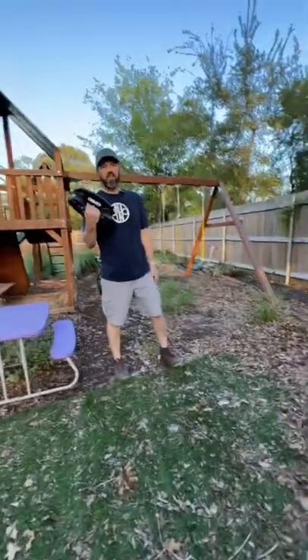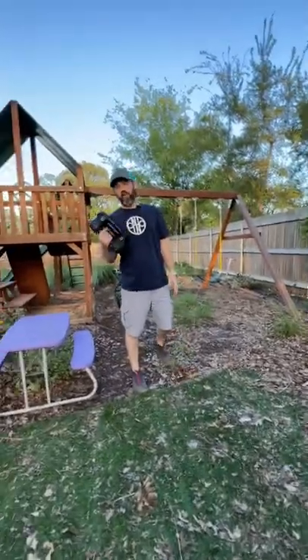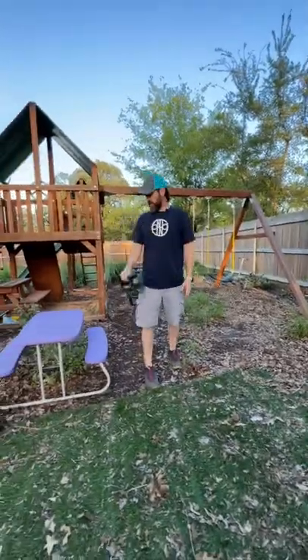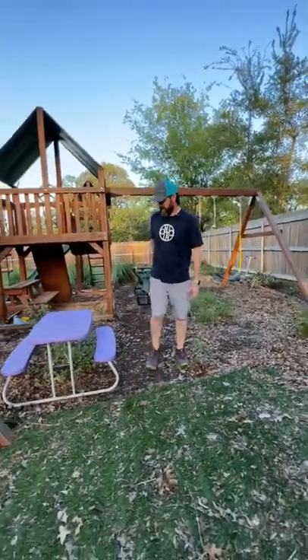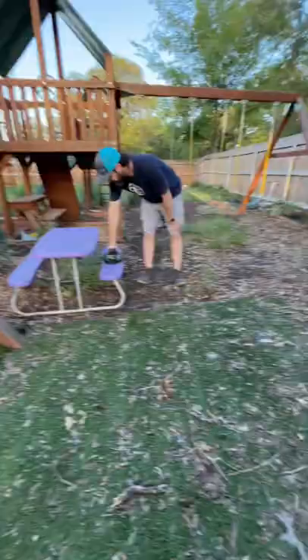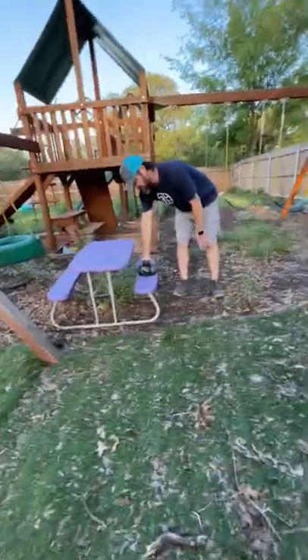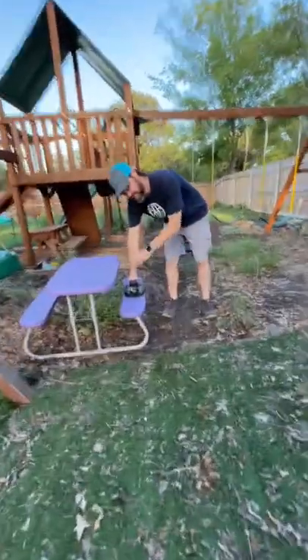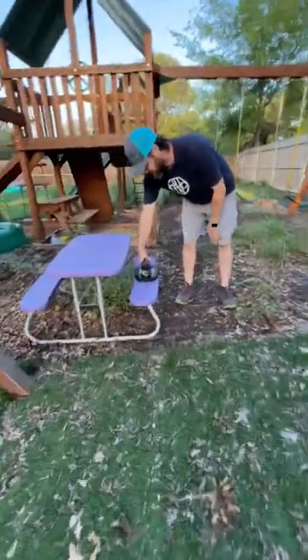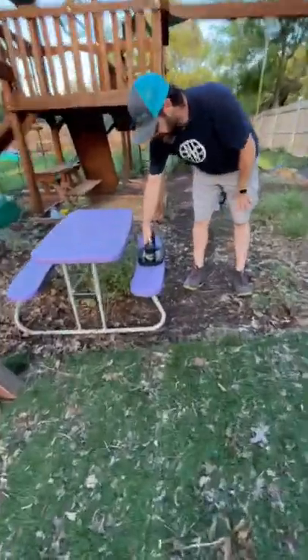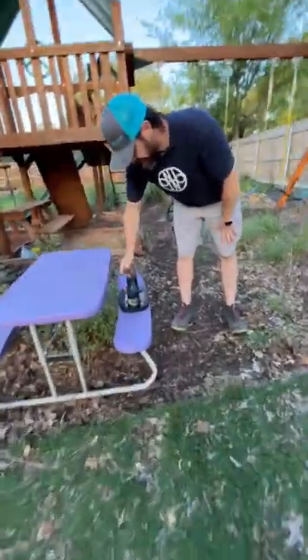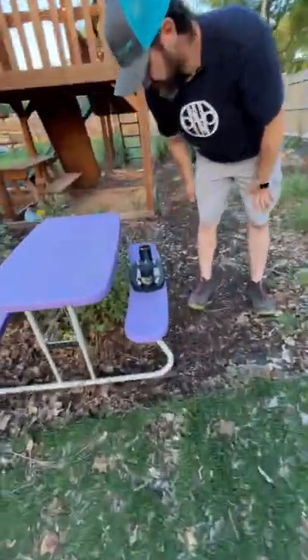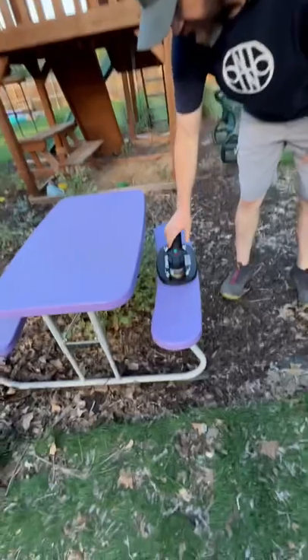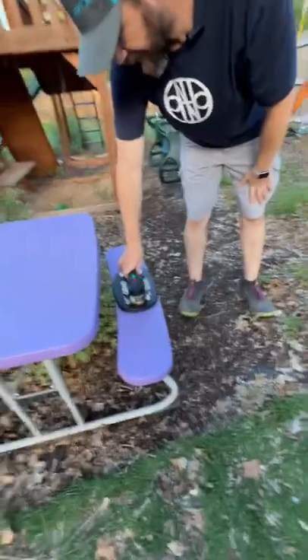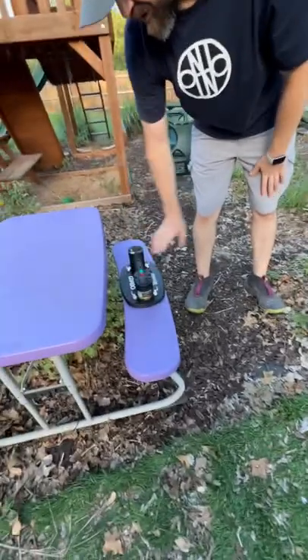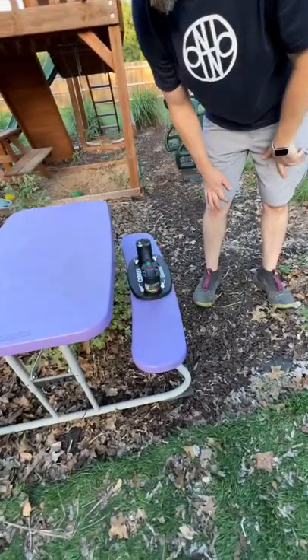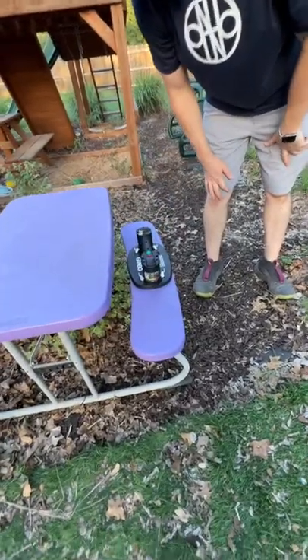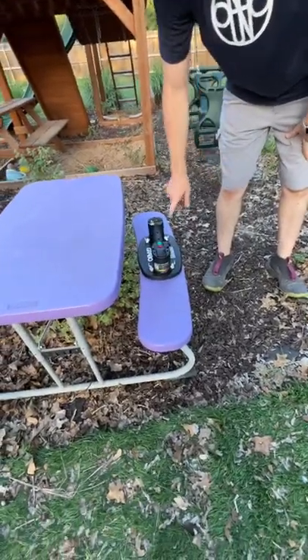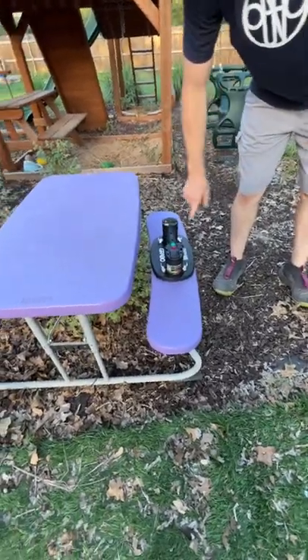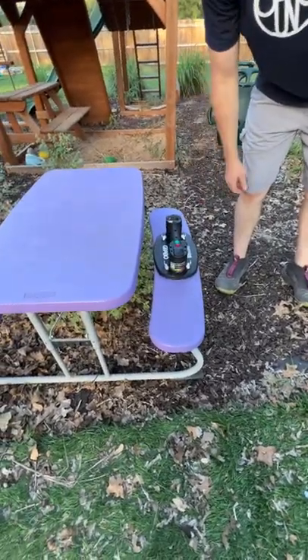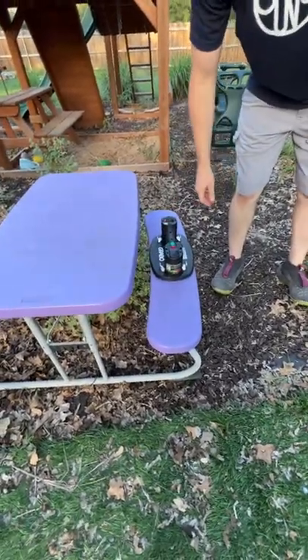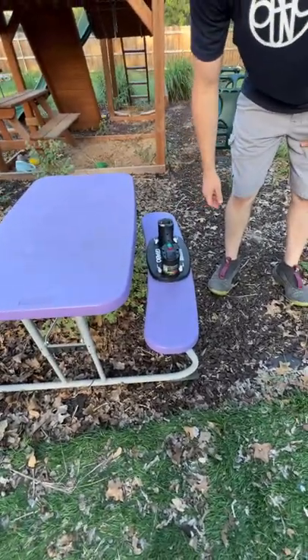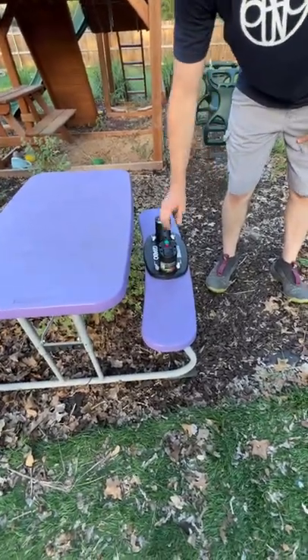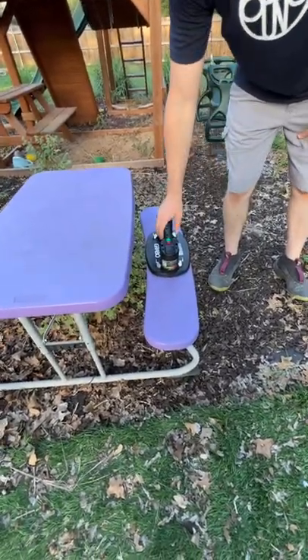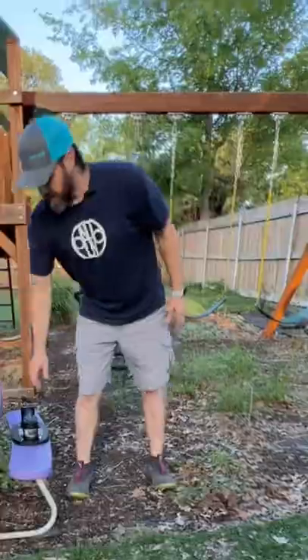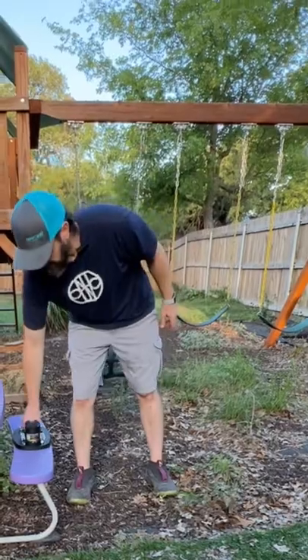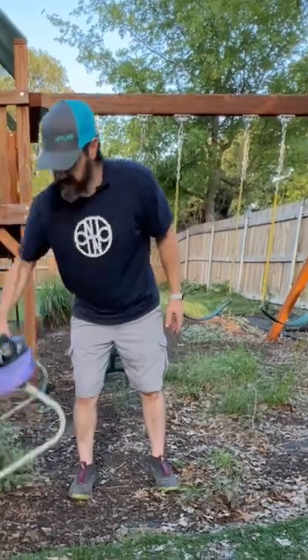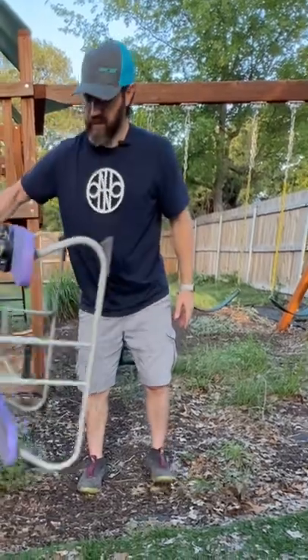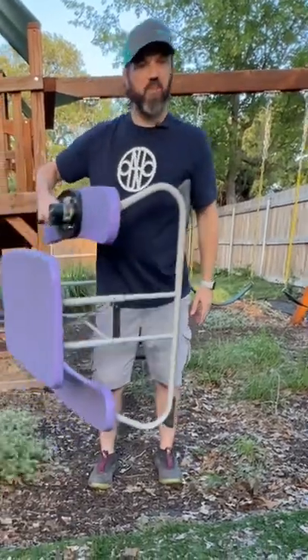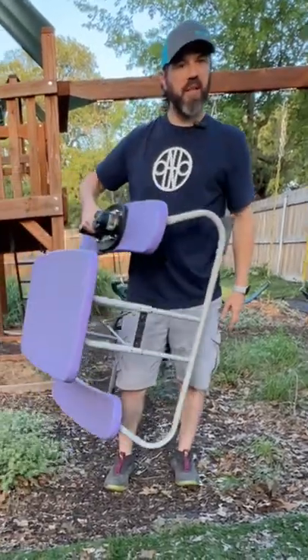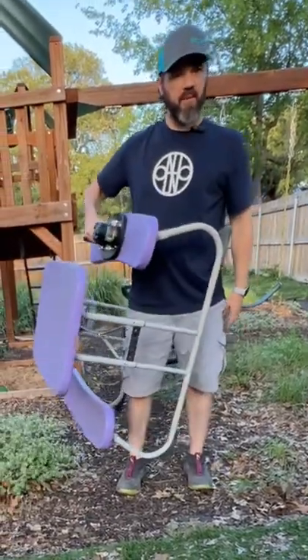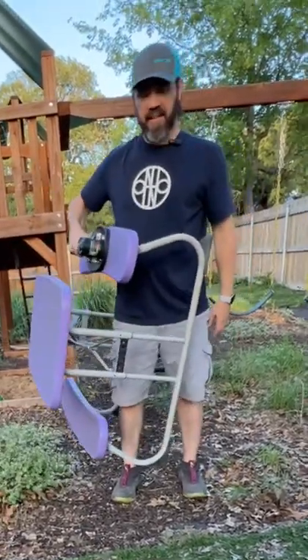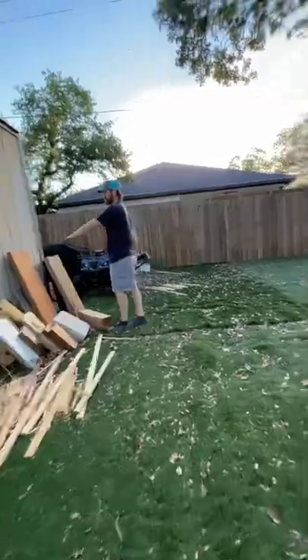Let's see what else this Grabbo can pick up. As long as it has enough surface area for suction, it's already at 300-pound lifting capacity. You can just move a picnic table like that.